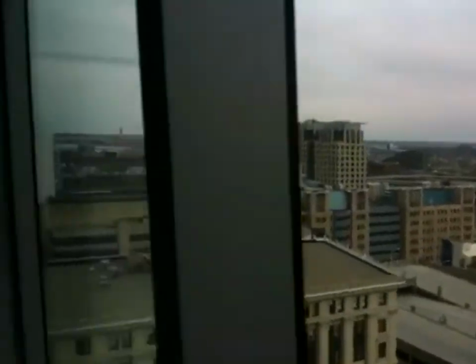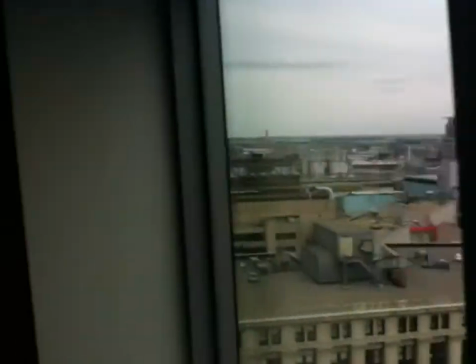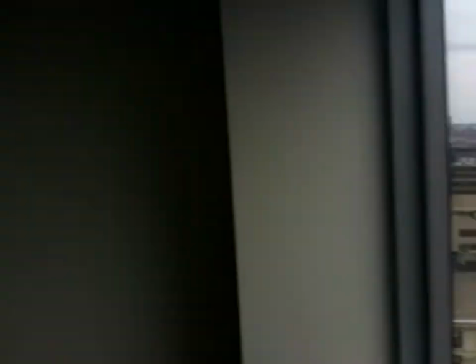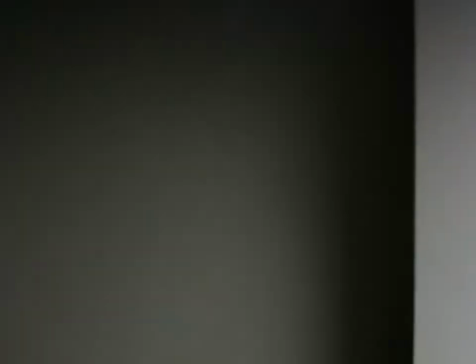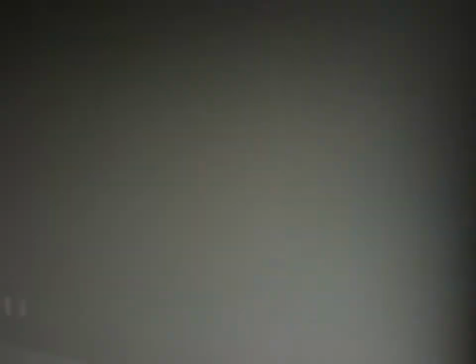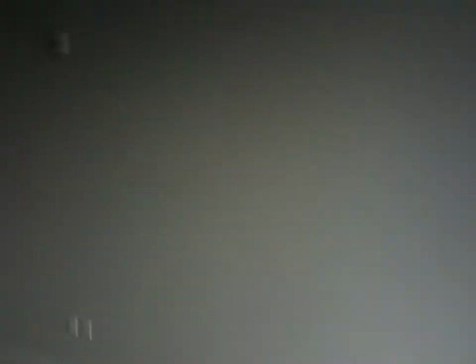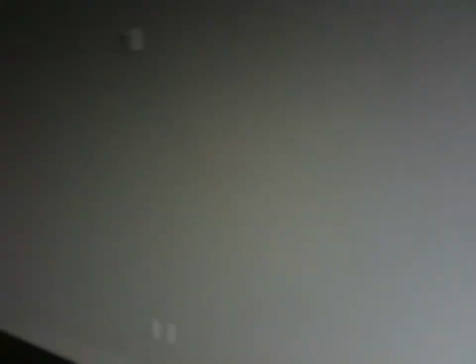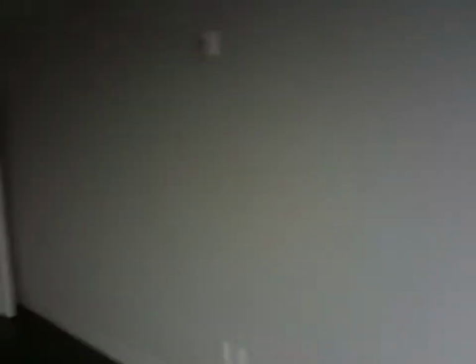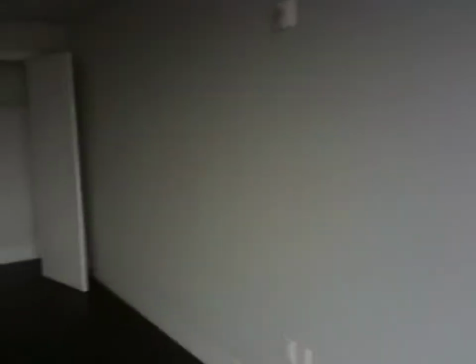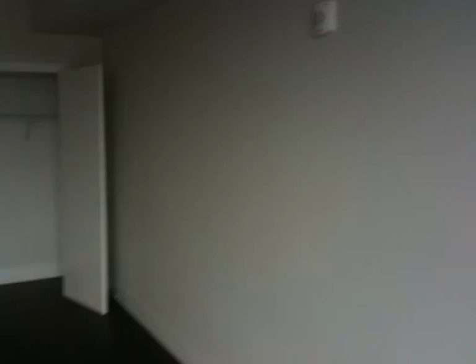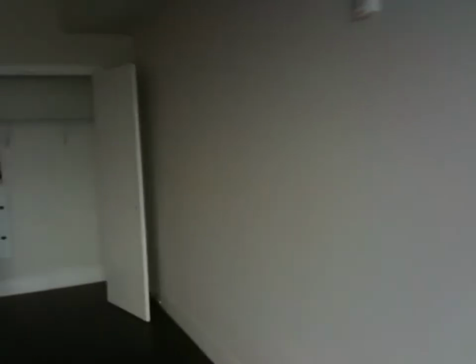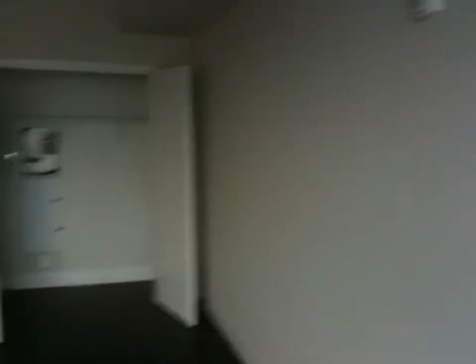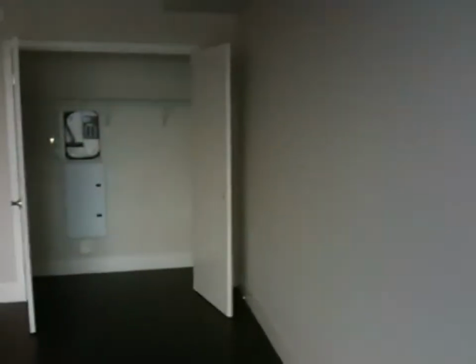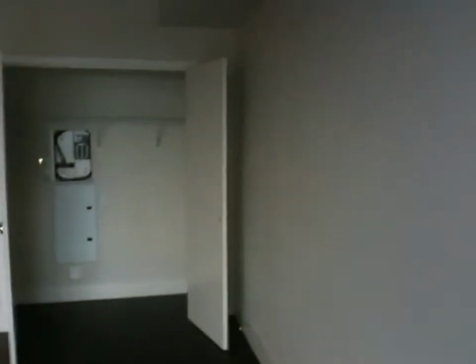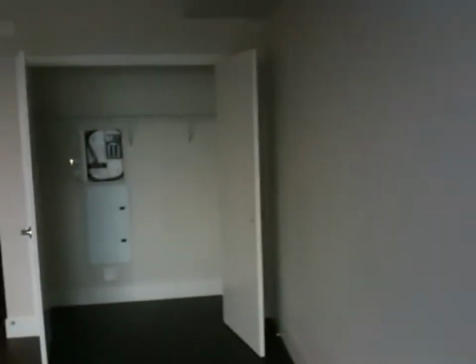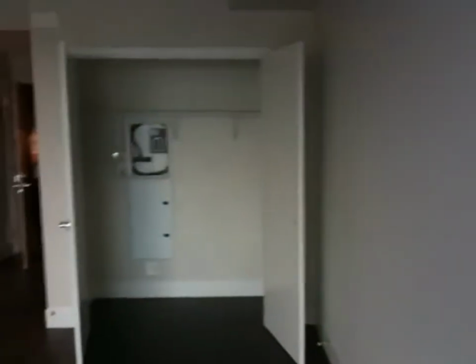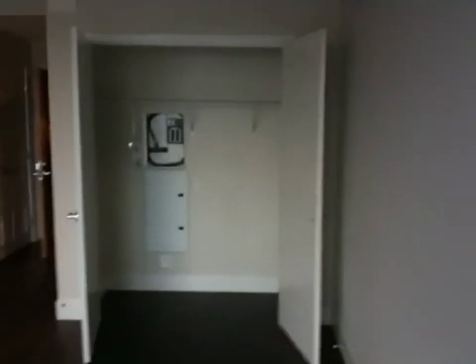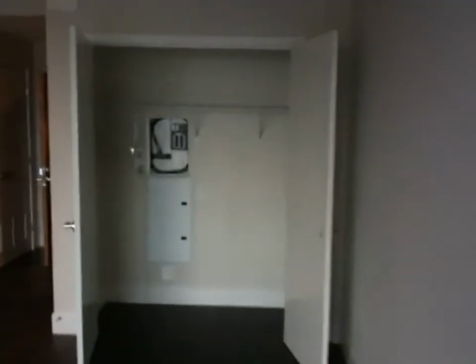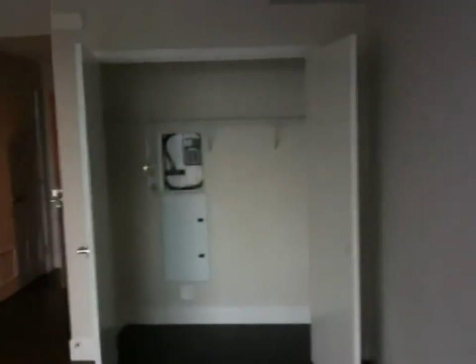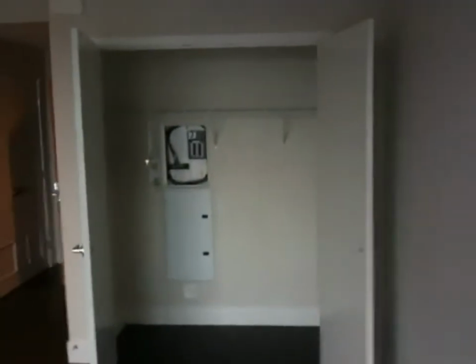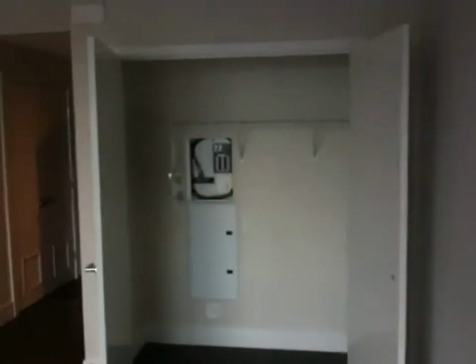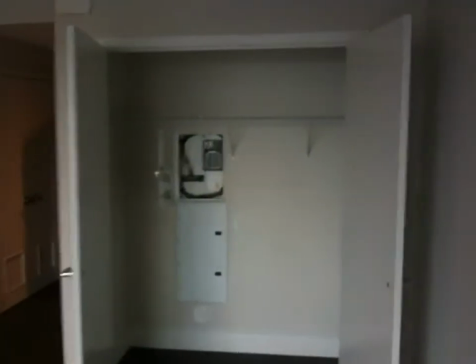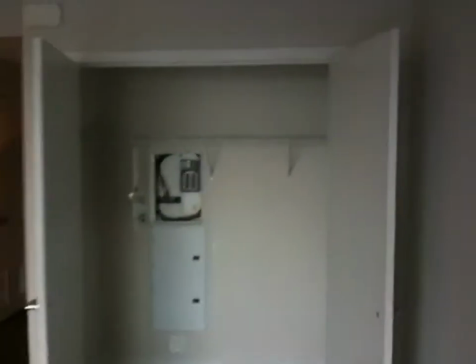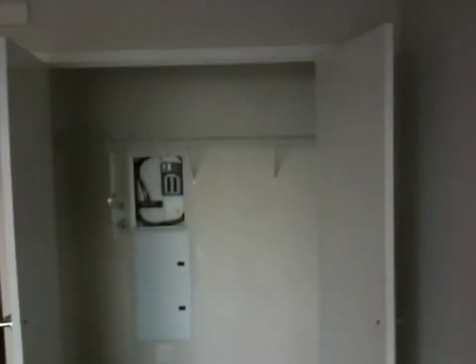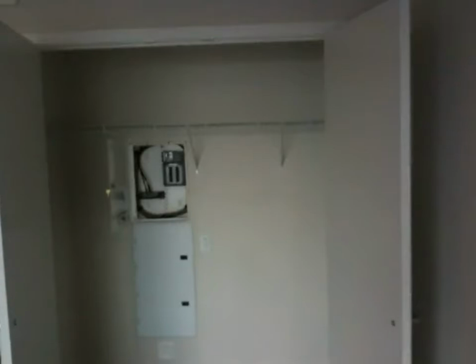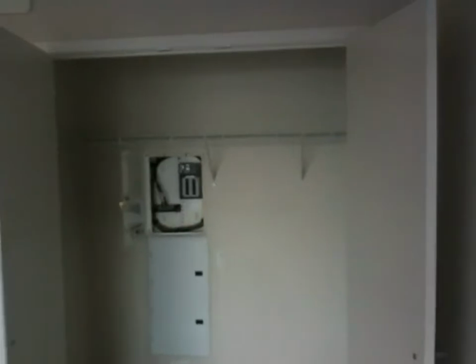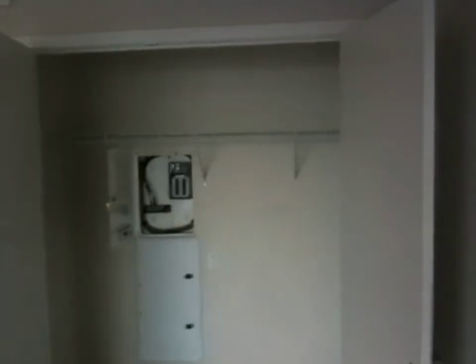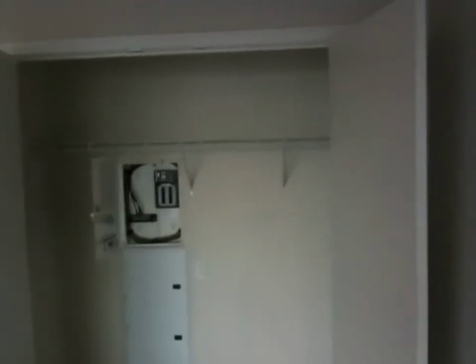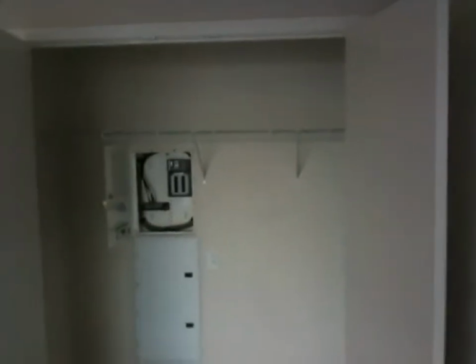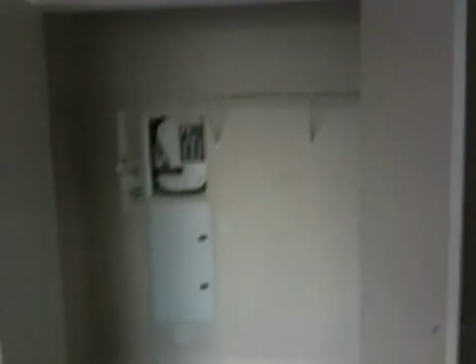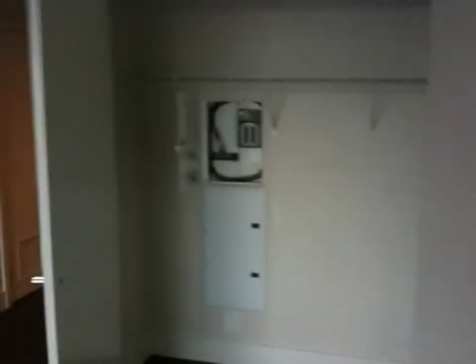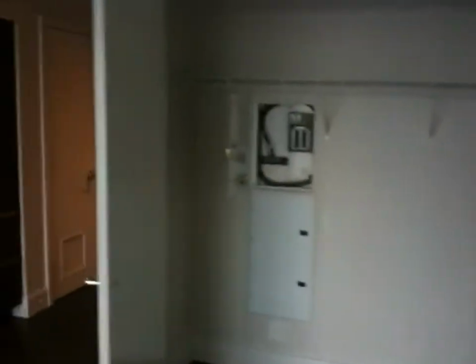This is a newer building. The first residence moved in in March of 2010. Here's your large closet here — you can put as many clothes as you can possibly fit in there.